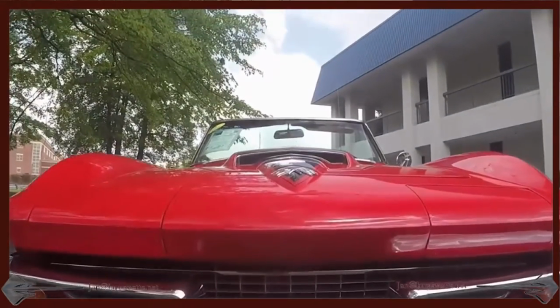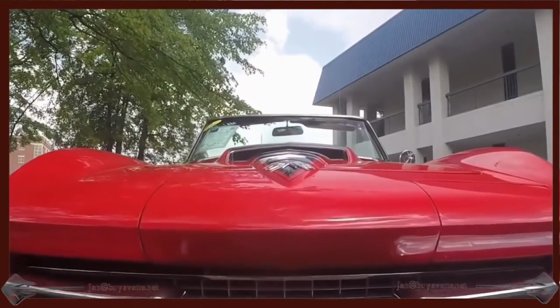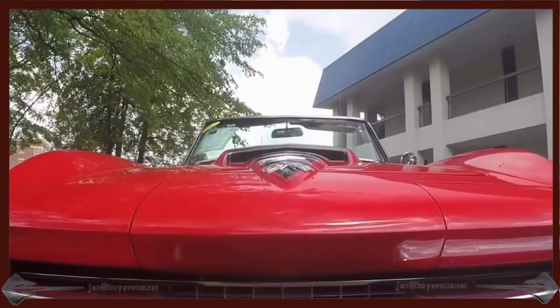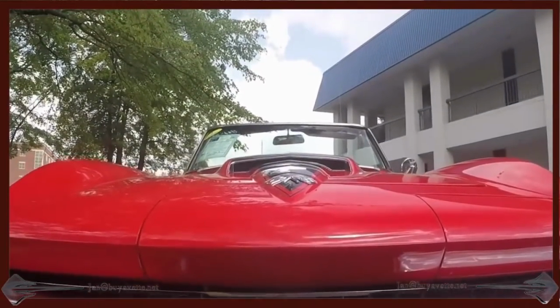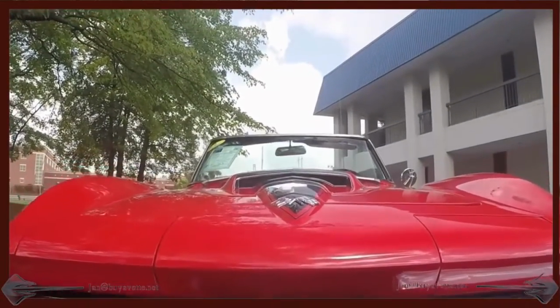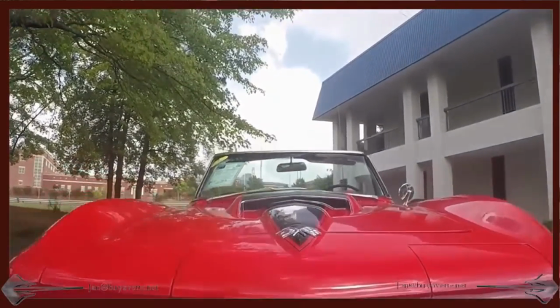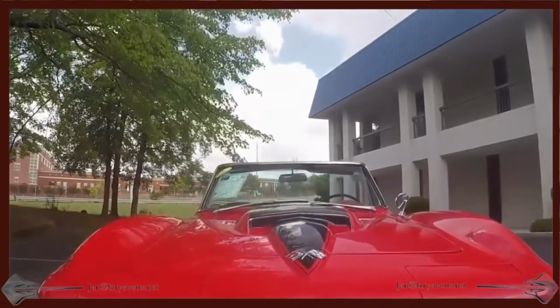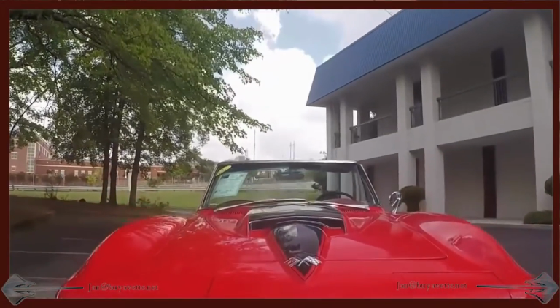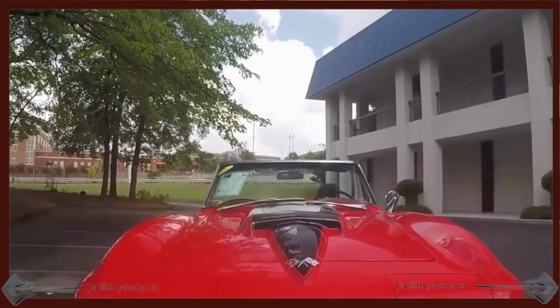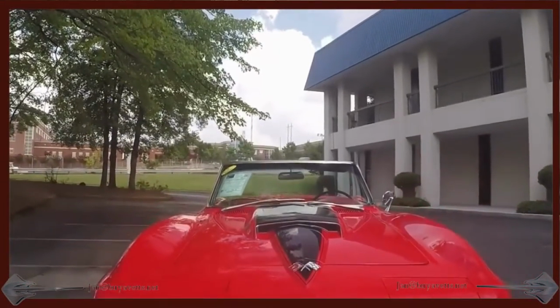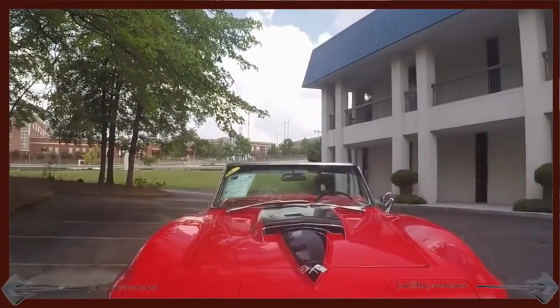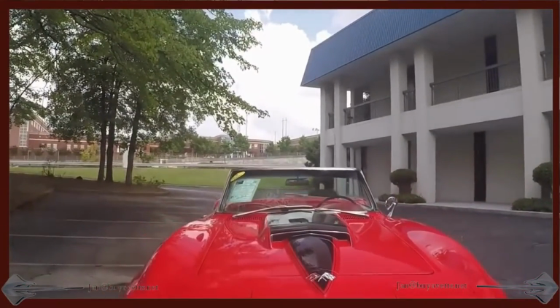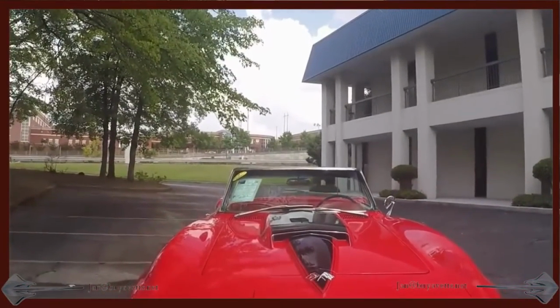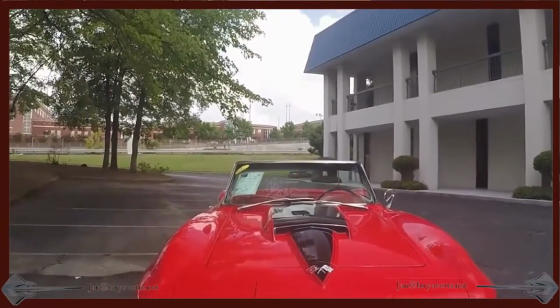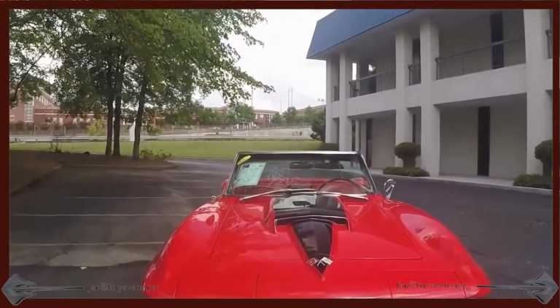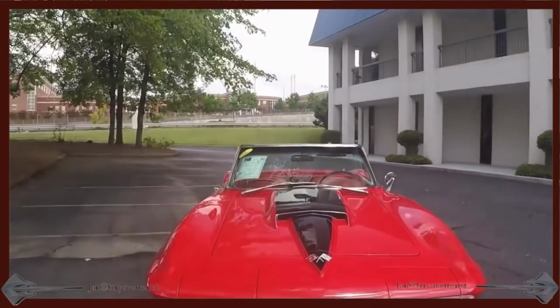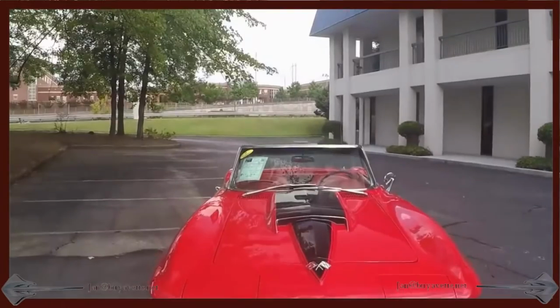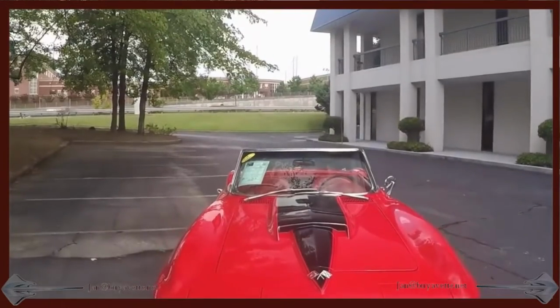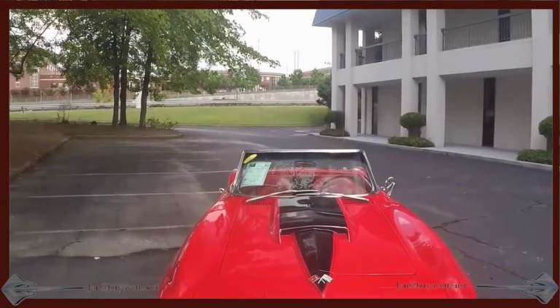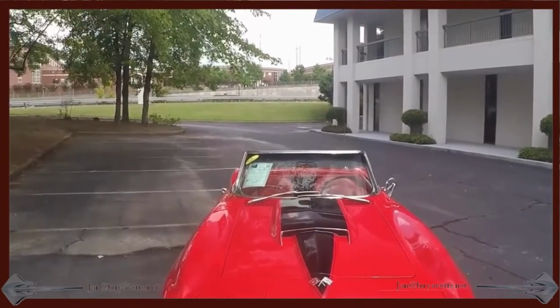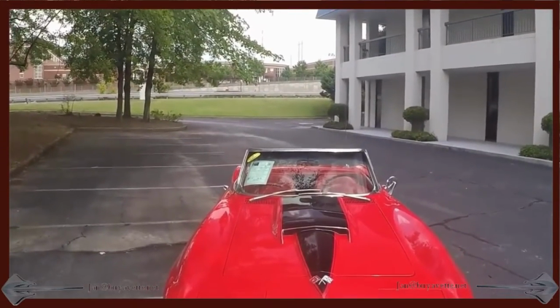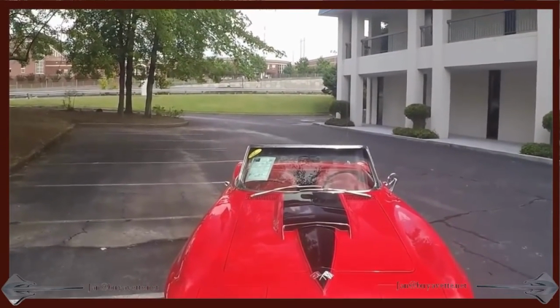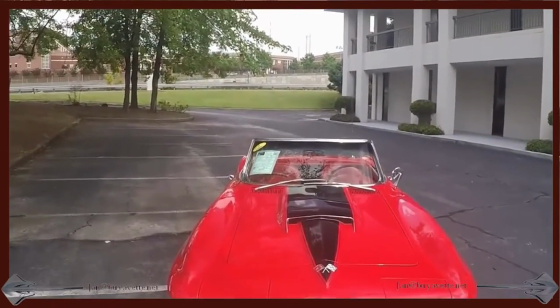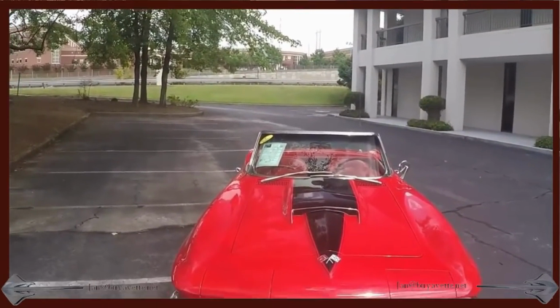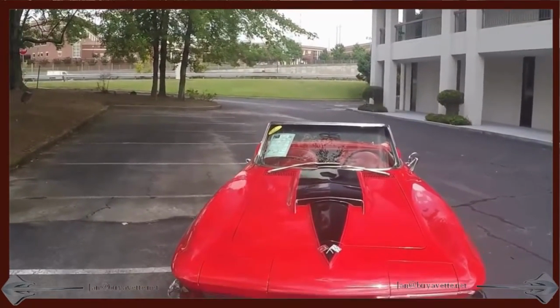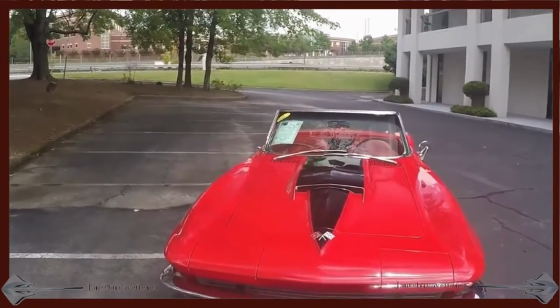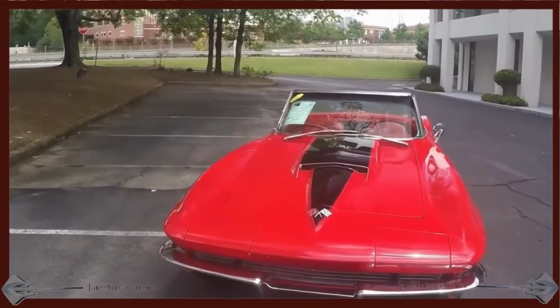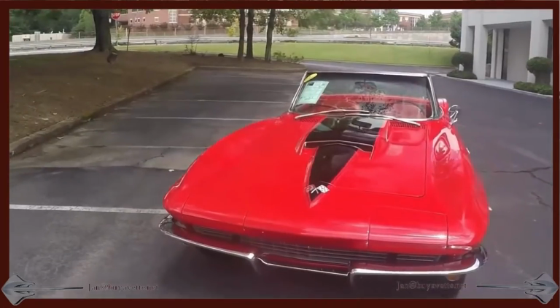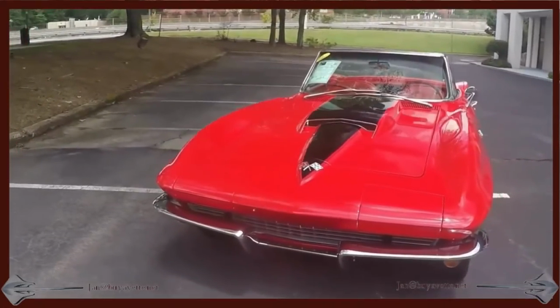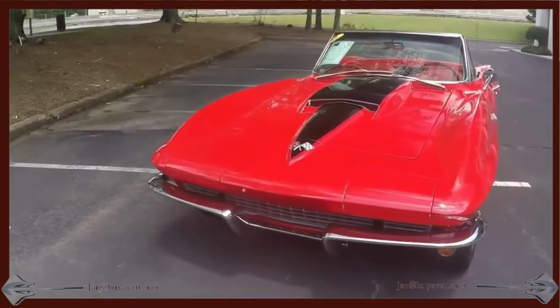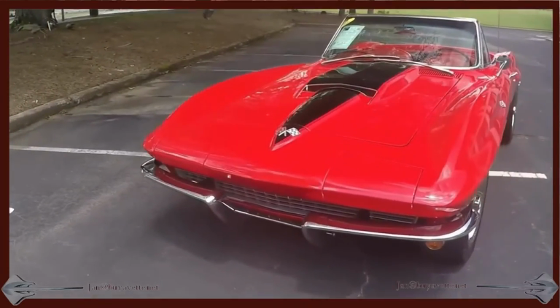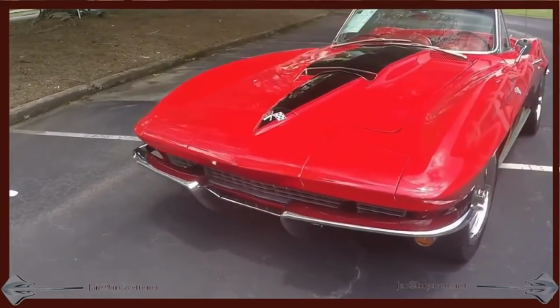Here I am going to do a walk-around starting from the front. This is a code-correct rally red exterior with black hood stinger, code-correct red vinyl interior, and a black canvas convertible top.